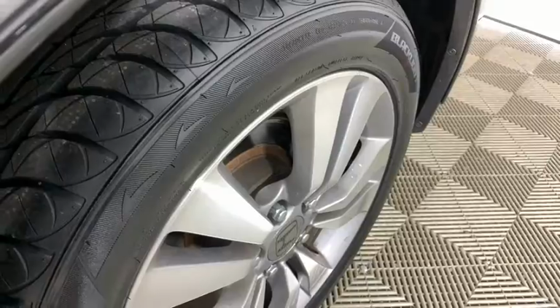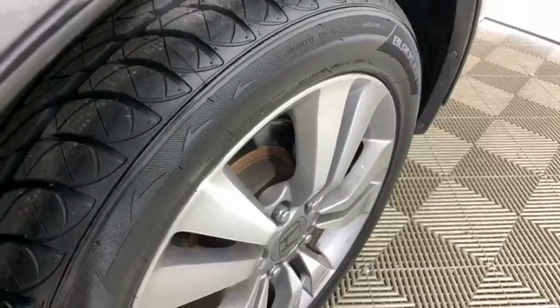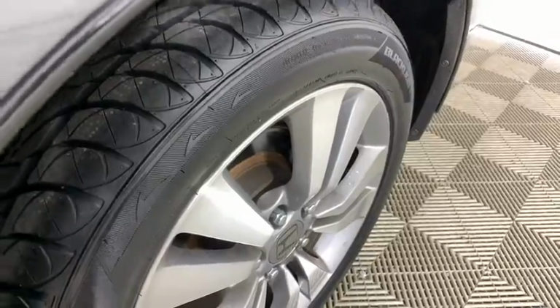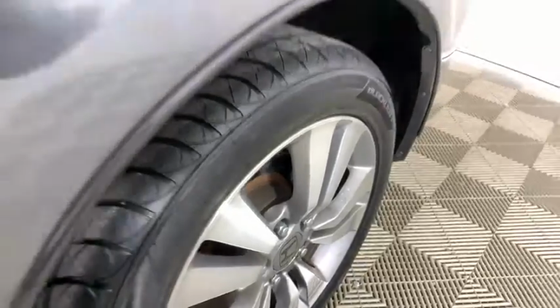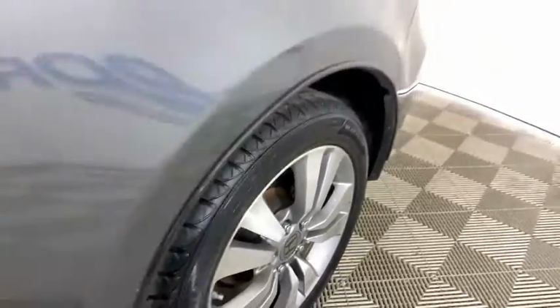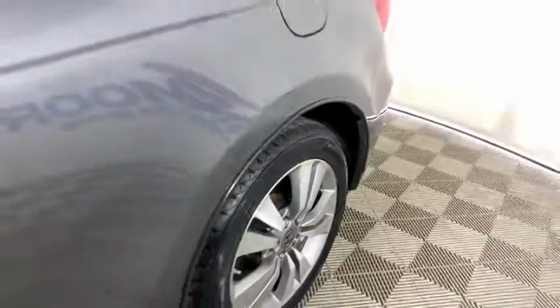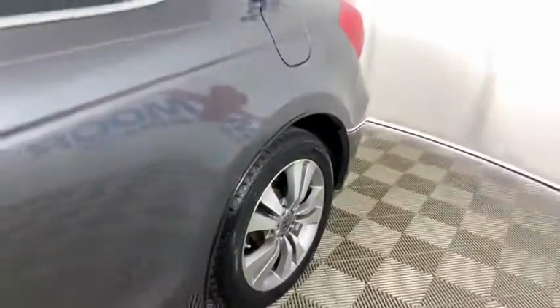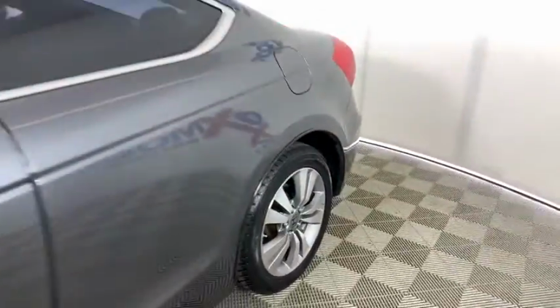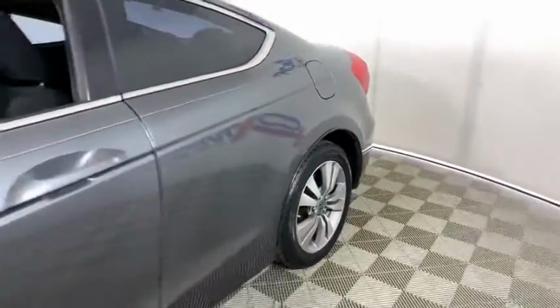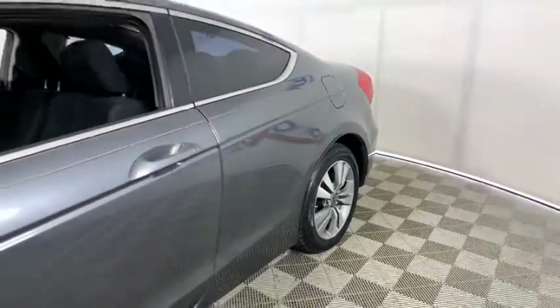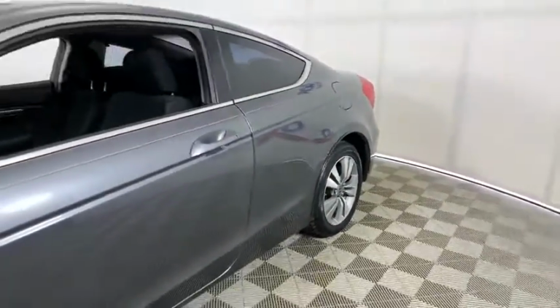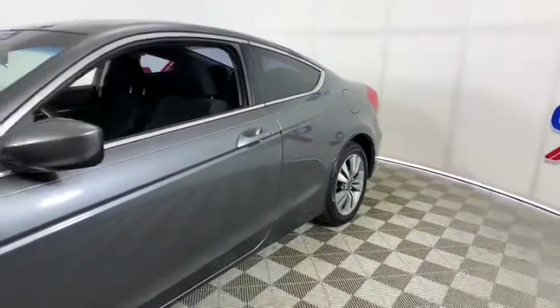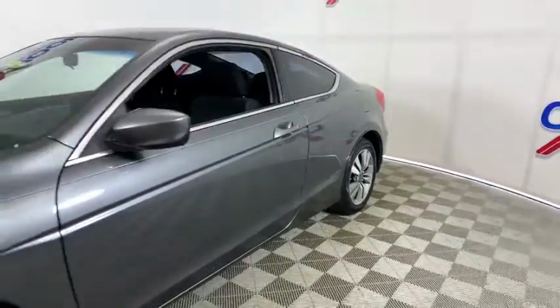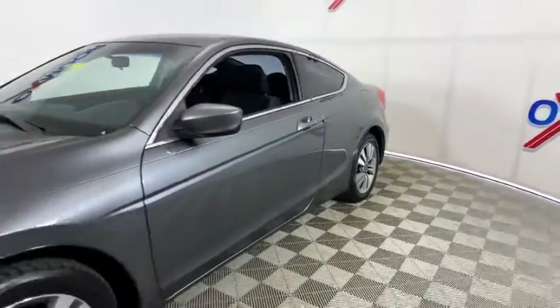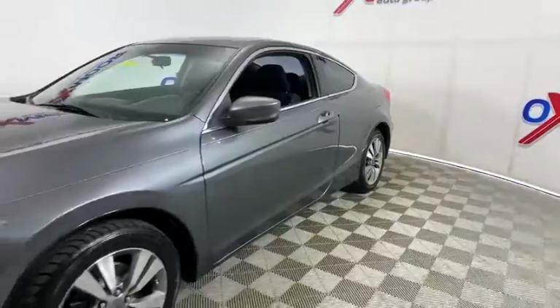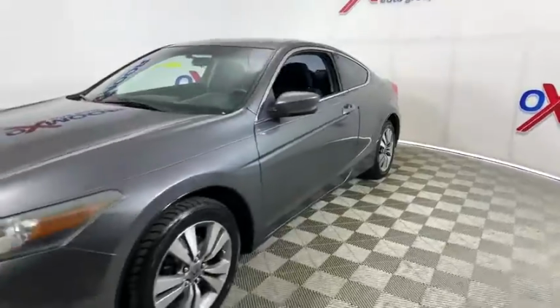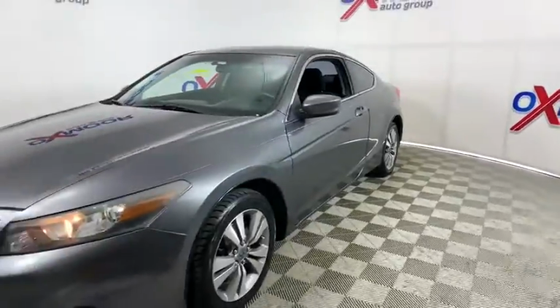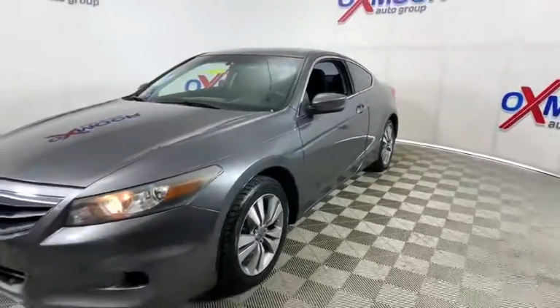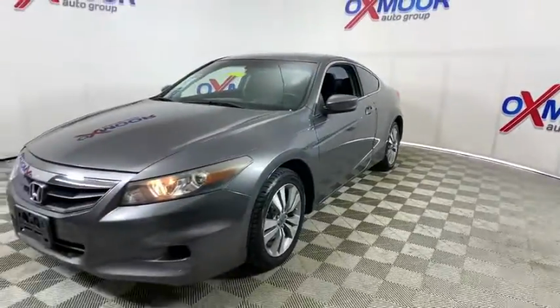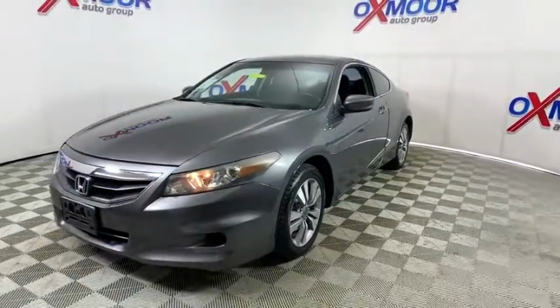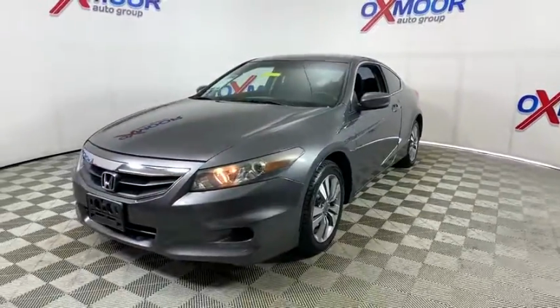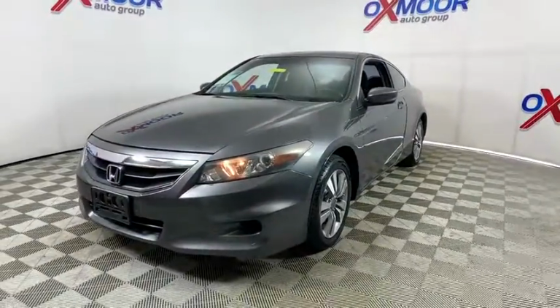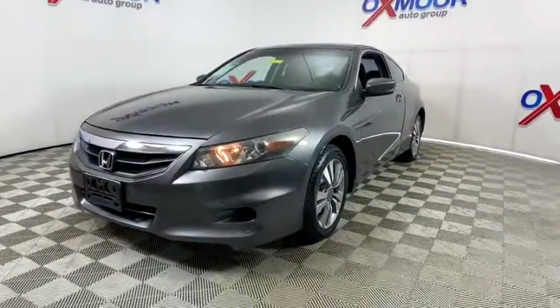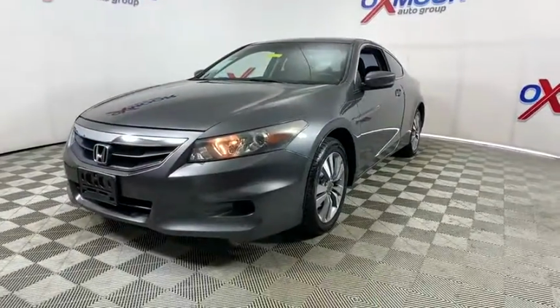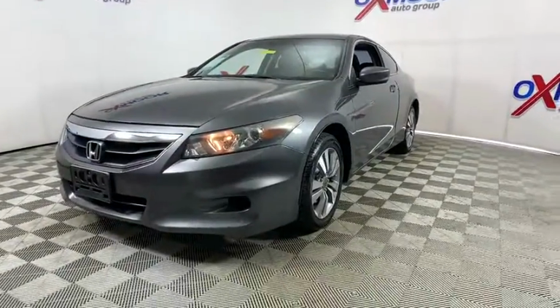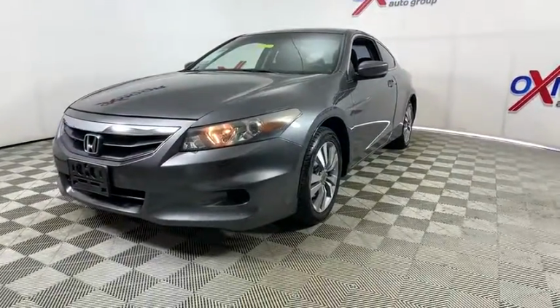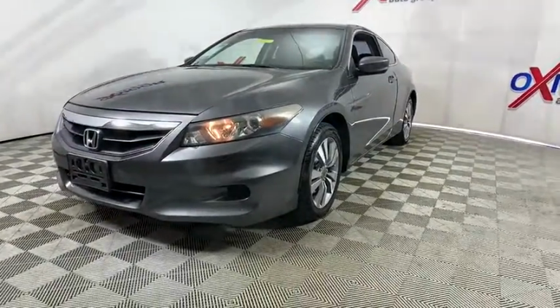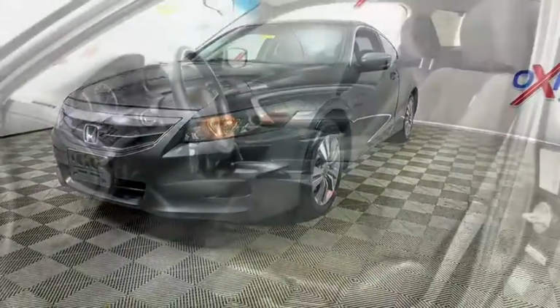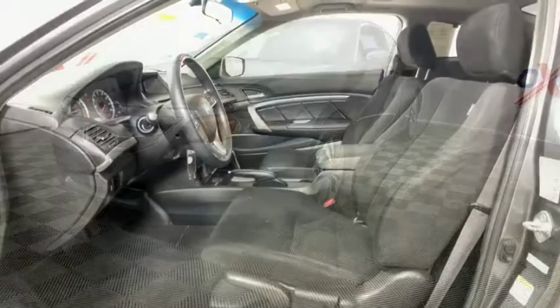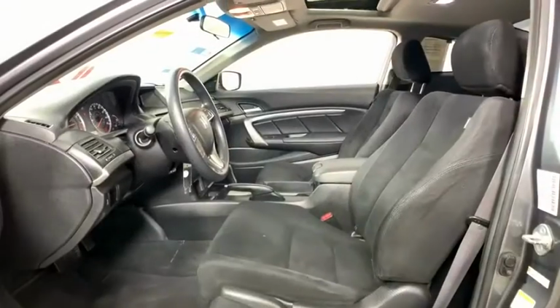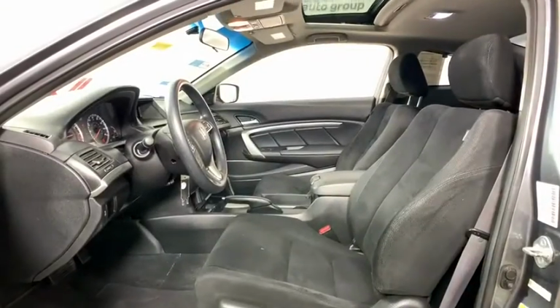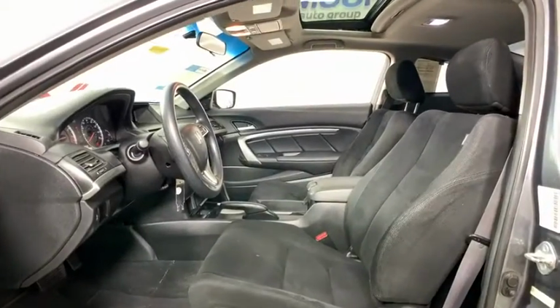Looking for the right vehicle? Check out the 2012 Honda Accord — ingeniously simple, yet overflowing with luxury and technological creativity. All that and more in the Accord.